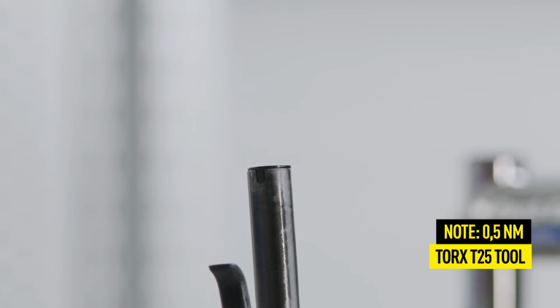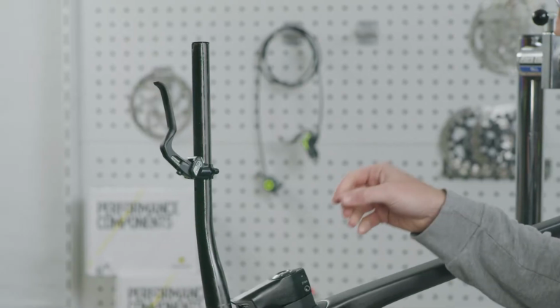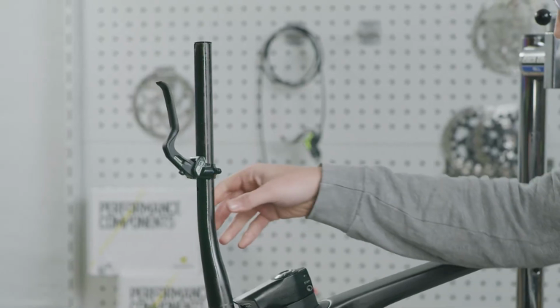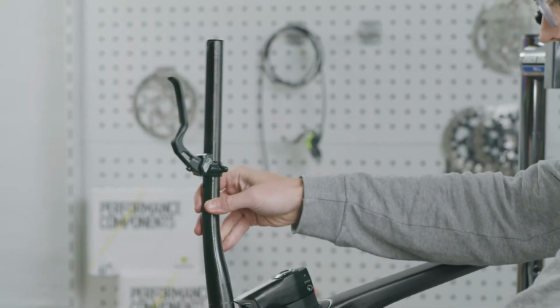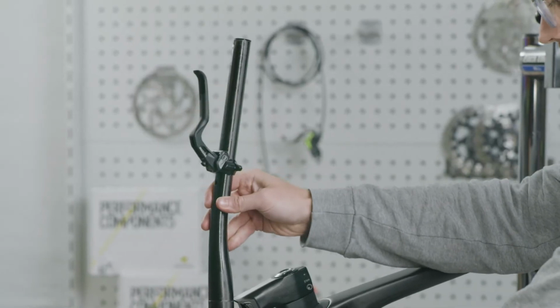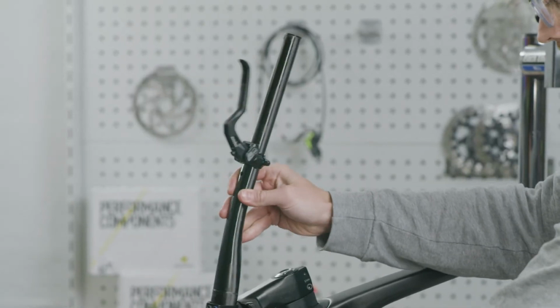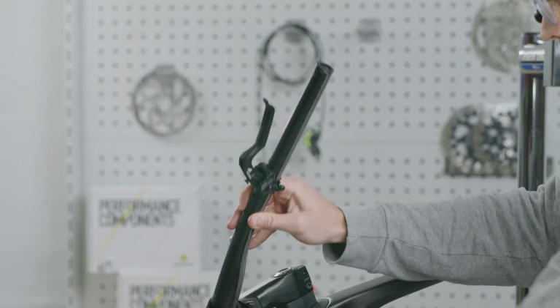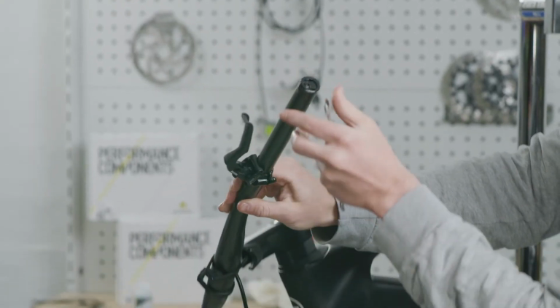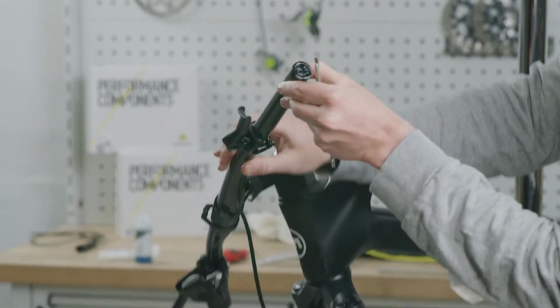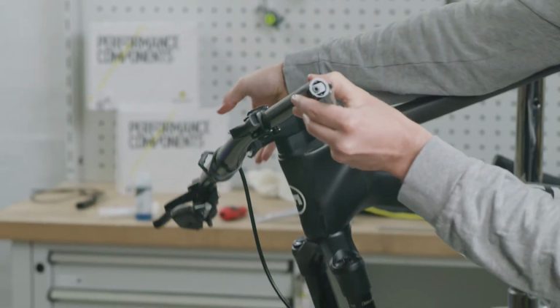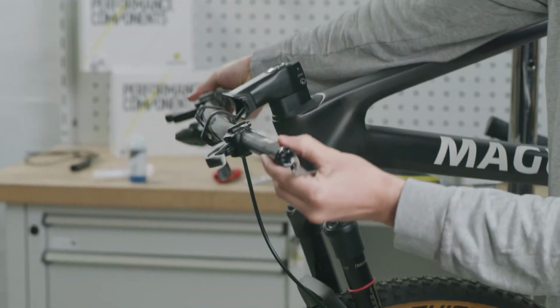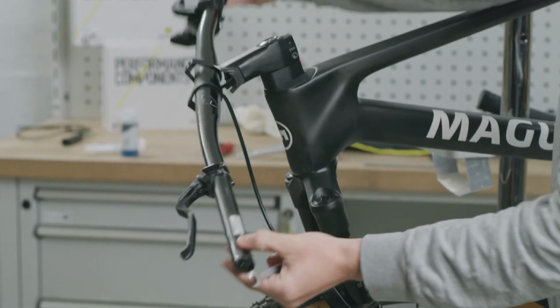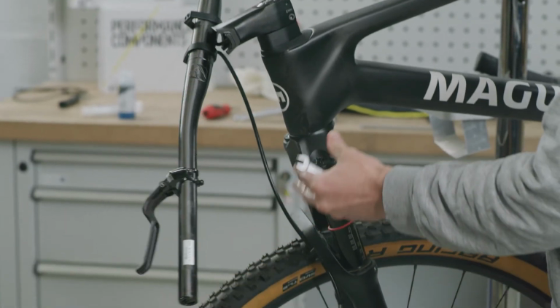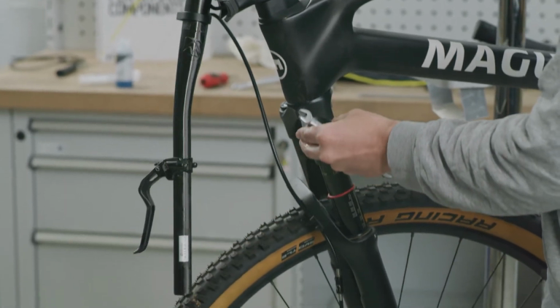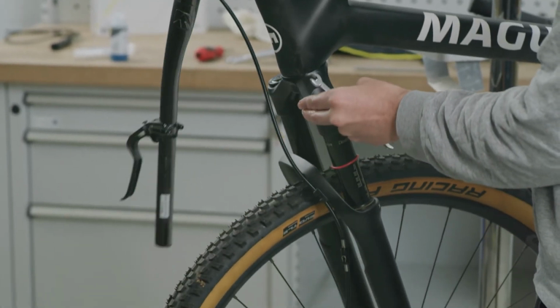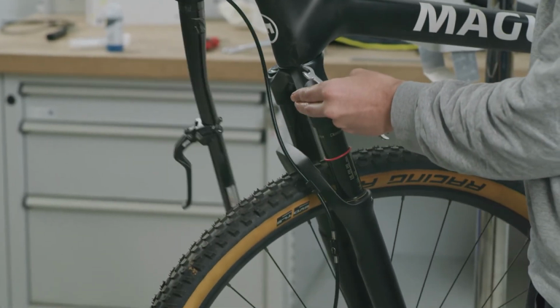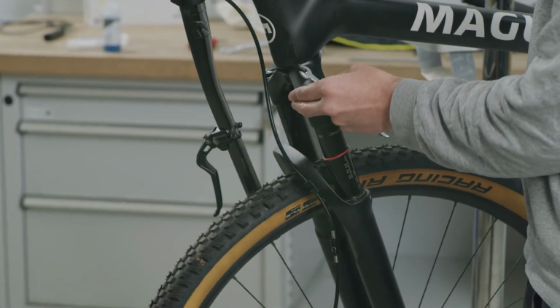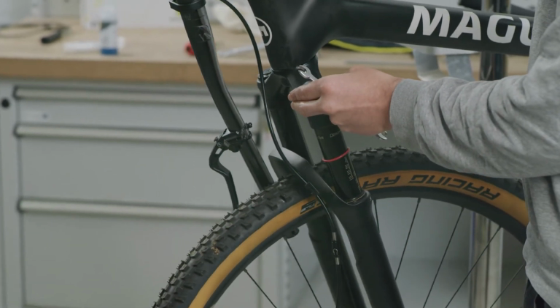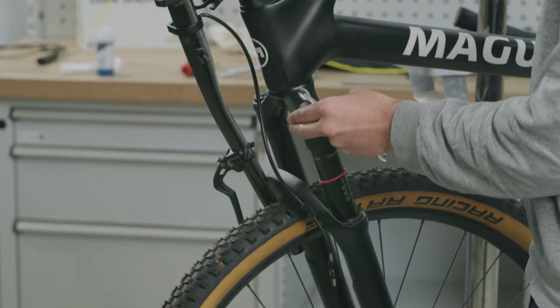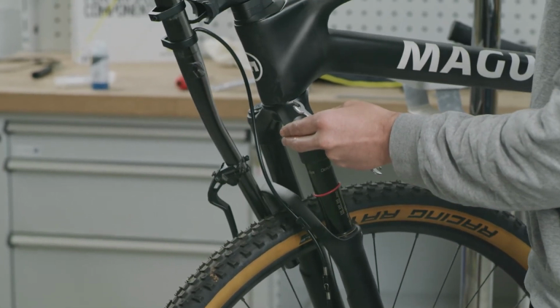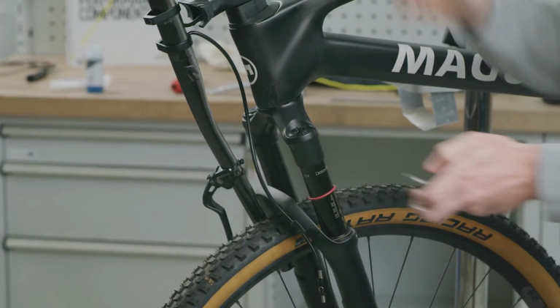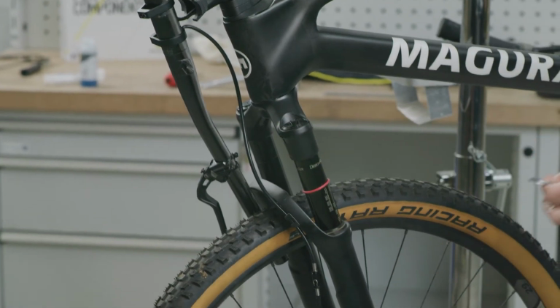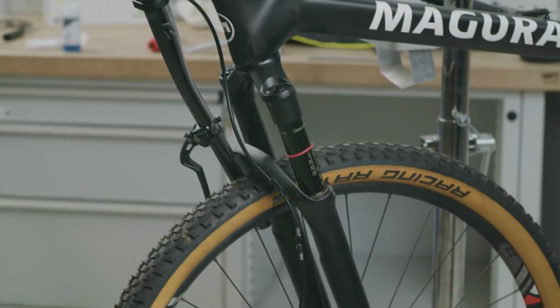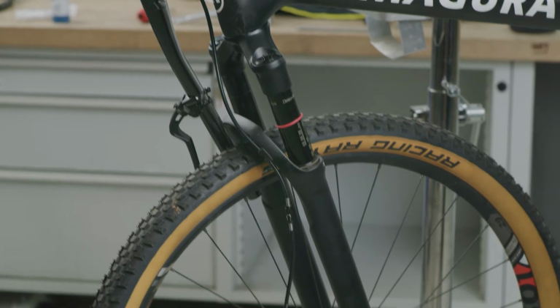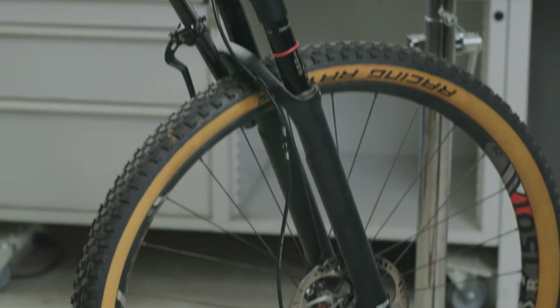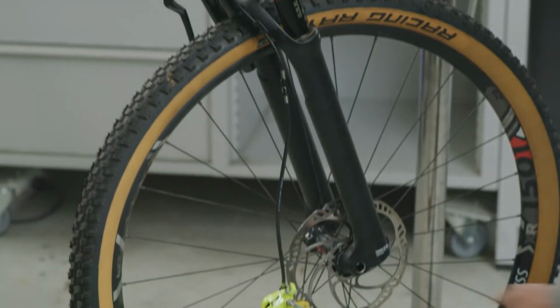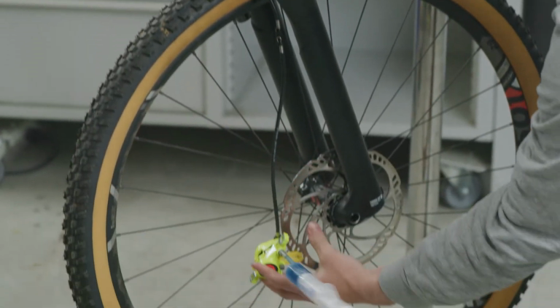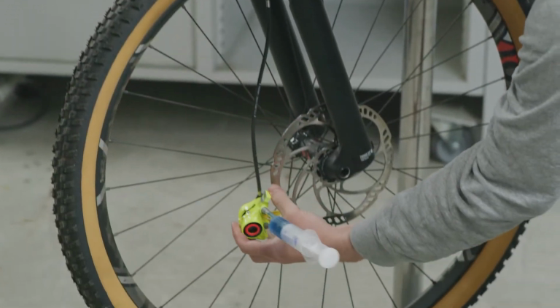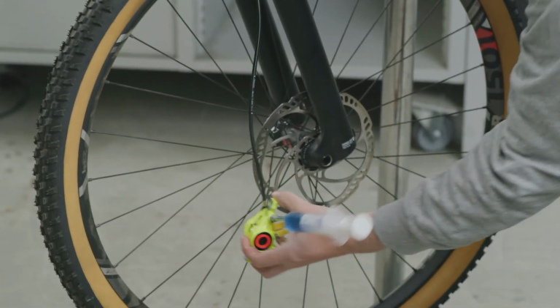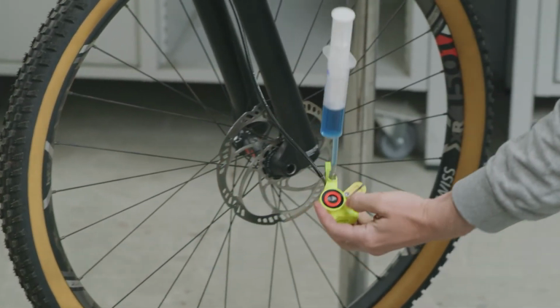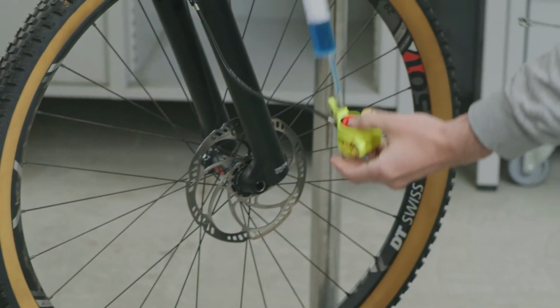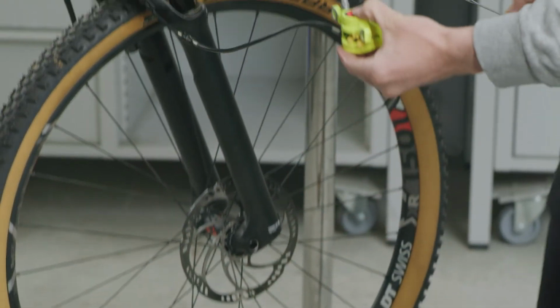Now, you can turn the handlebar by 180 degrees so that it is in position for bleeding on the other side. This also makes it easier in the next step to monitor the oil level in the brake caliper.